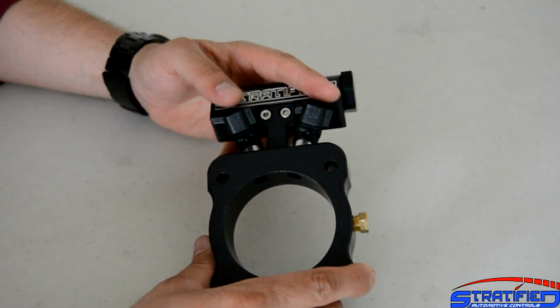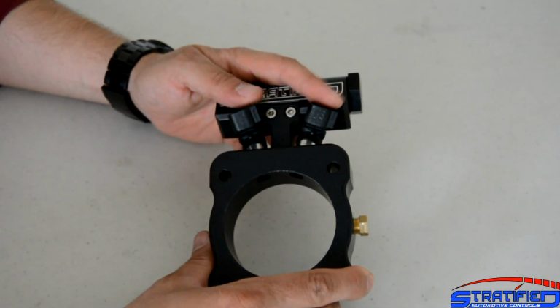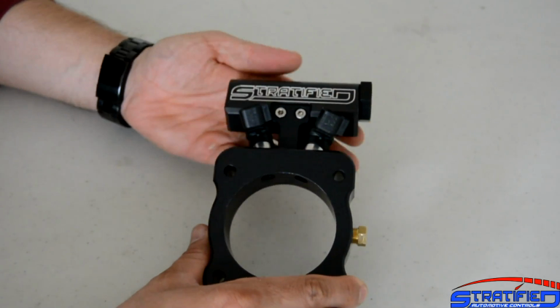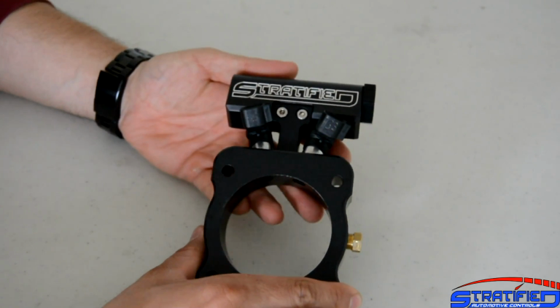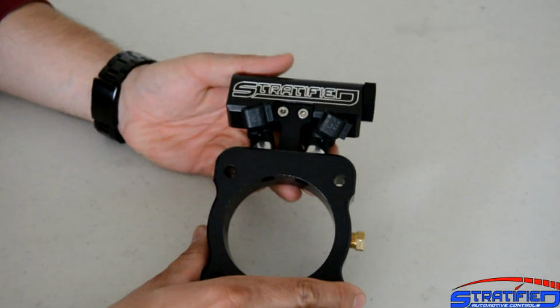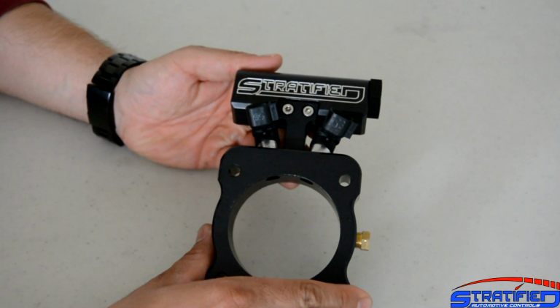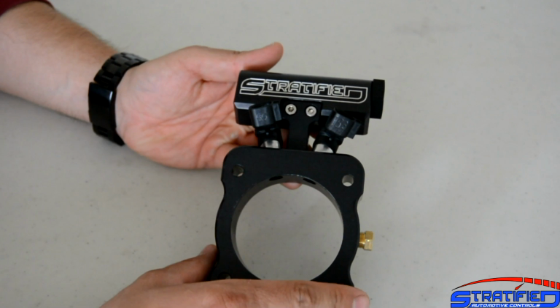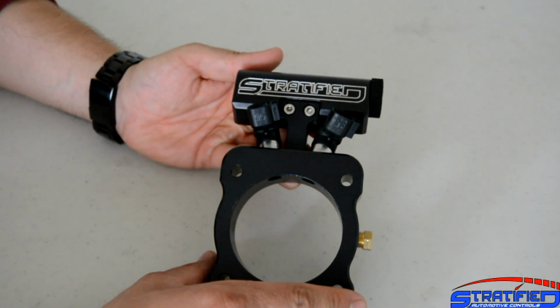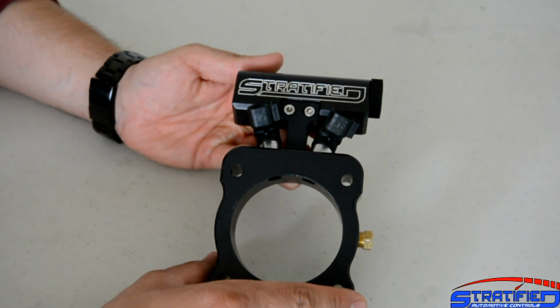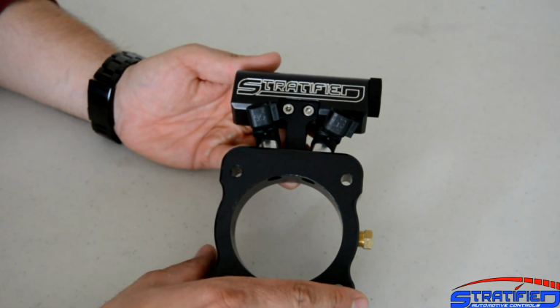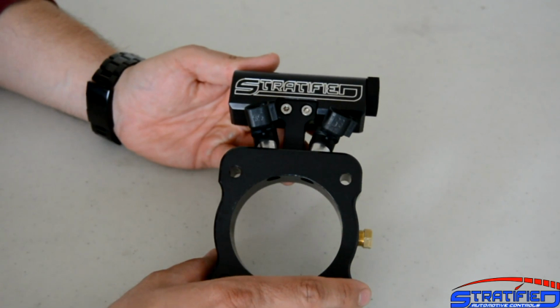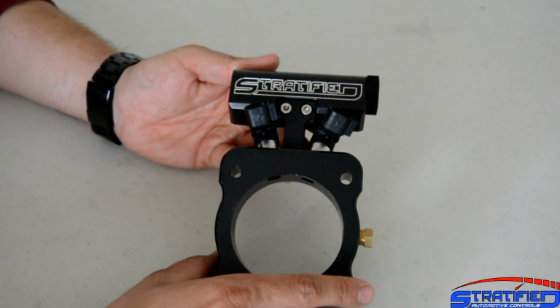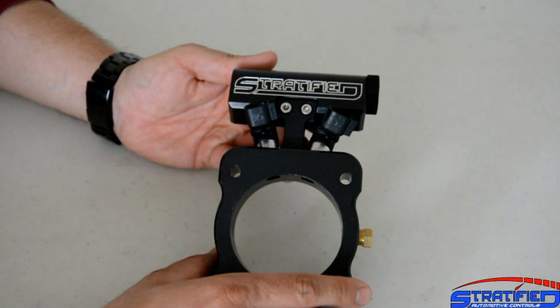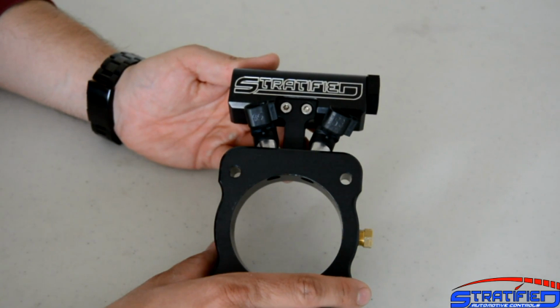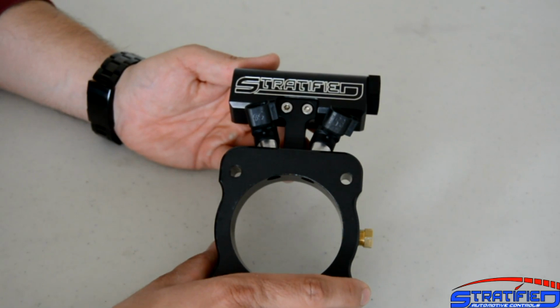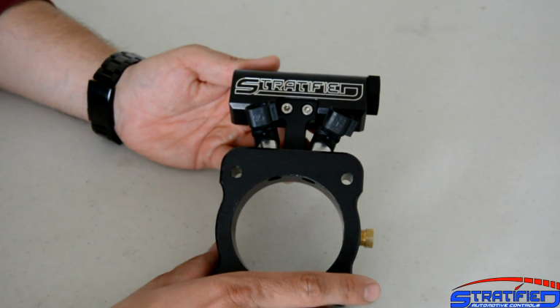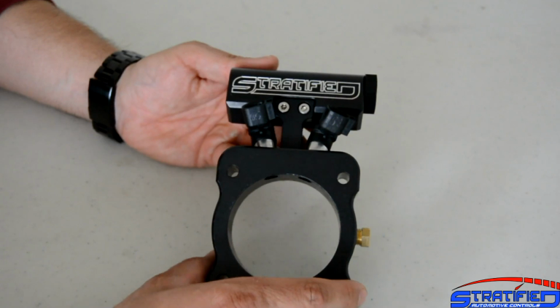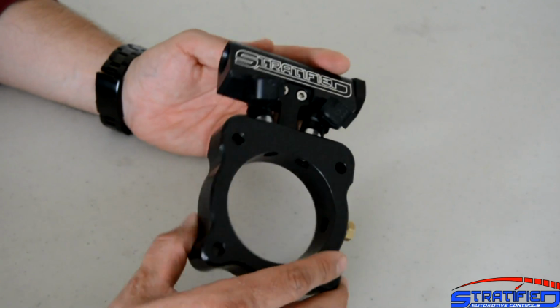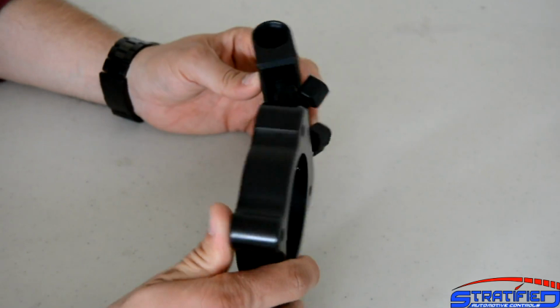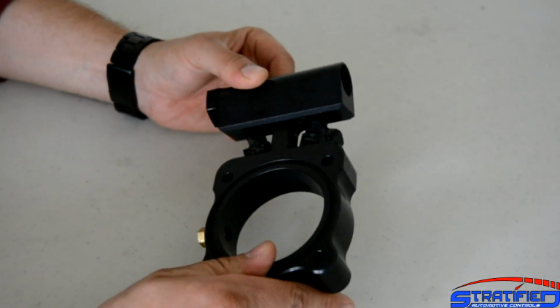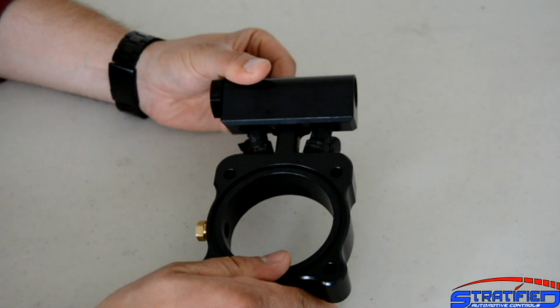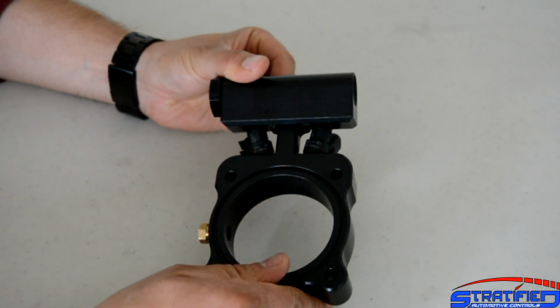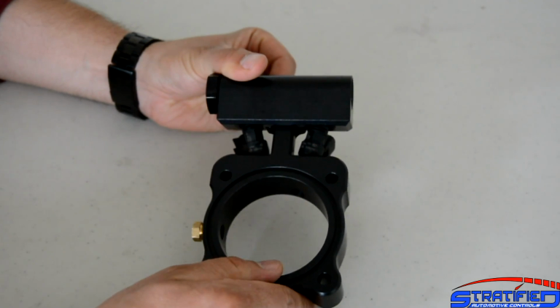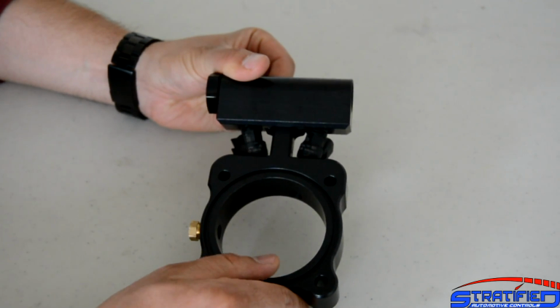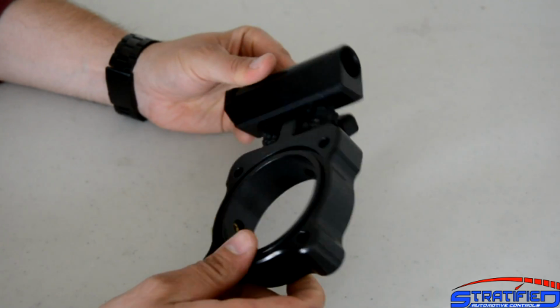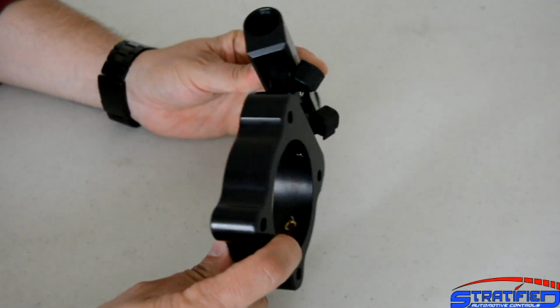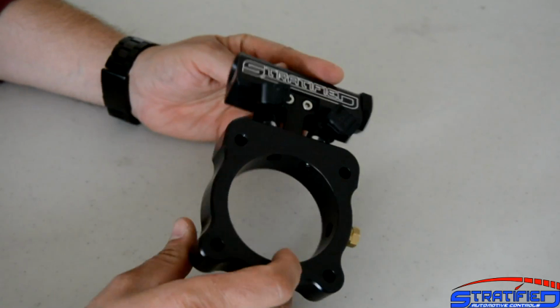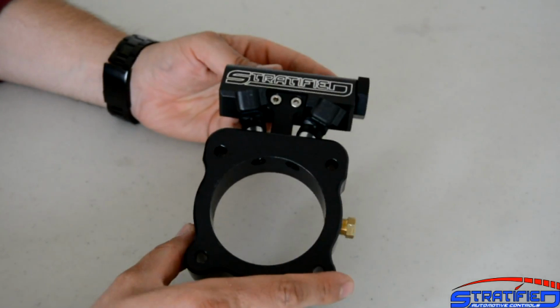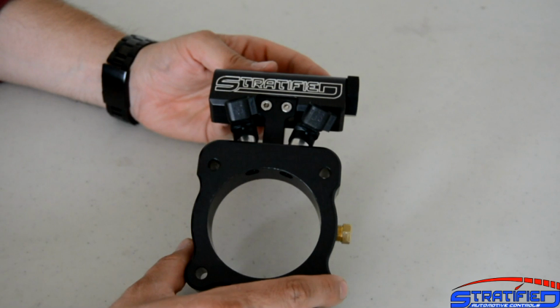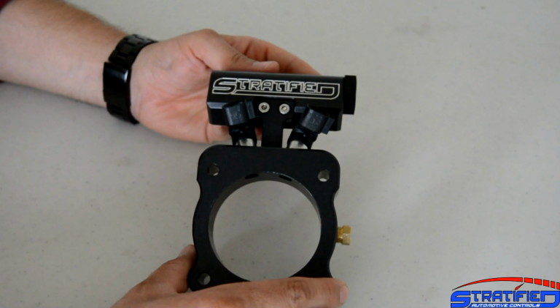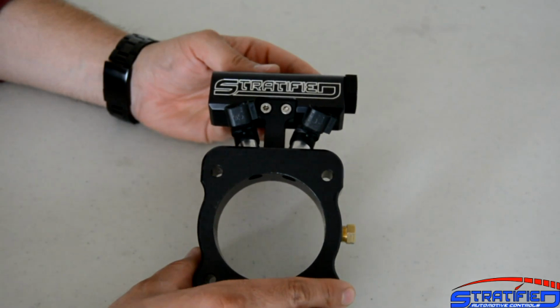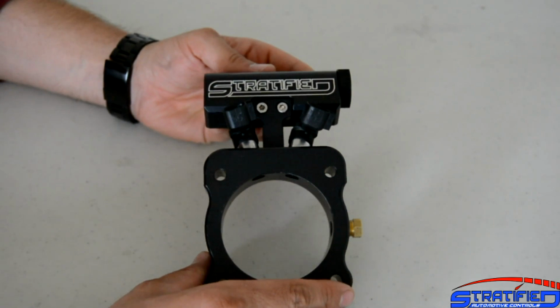These are for sale on our website right now. This has been a quick overview of our version 2 of the Stratified throttle body injection system for the Ford Focus, the Mustang EcoBoost, and both longitudinal as well as transverse engines.